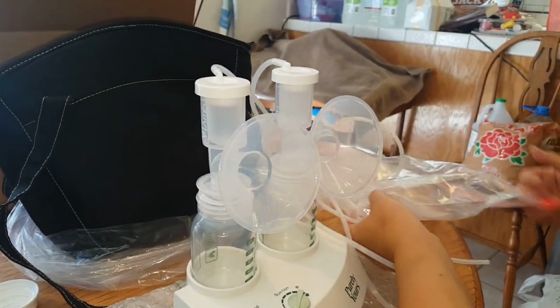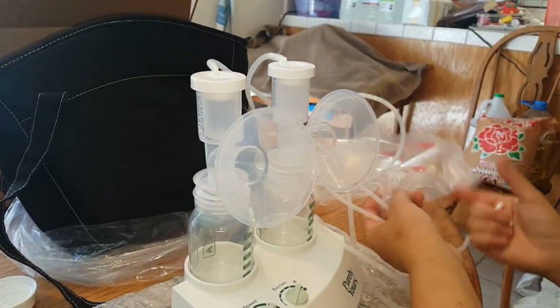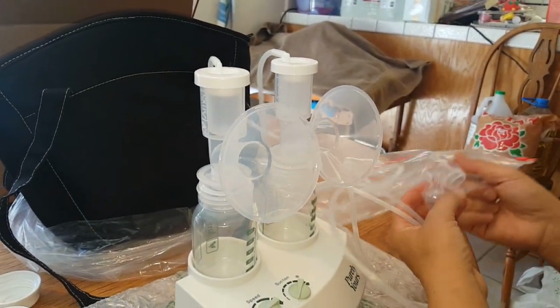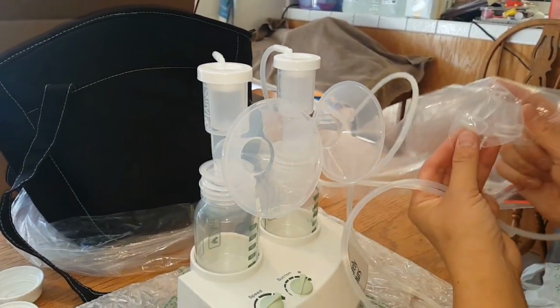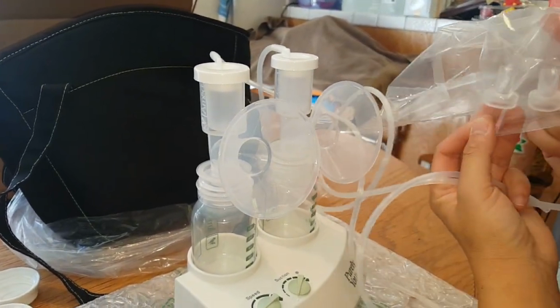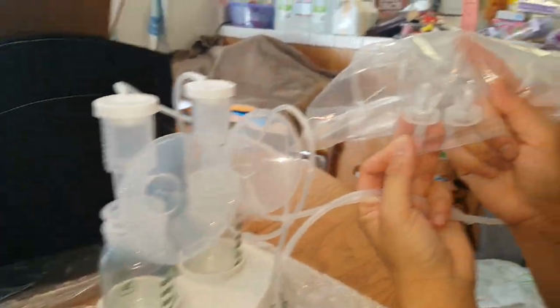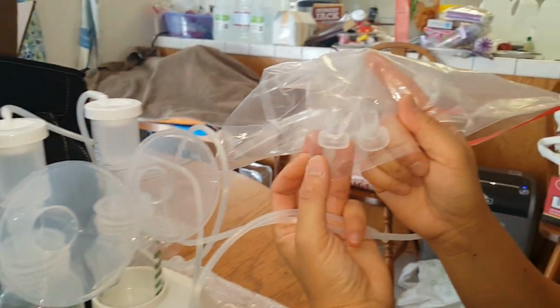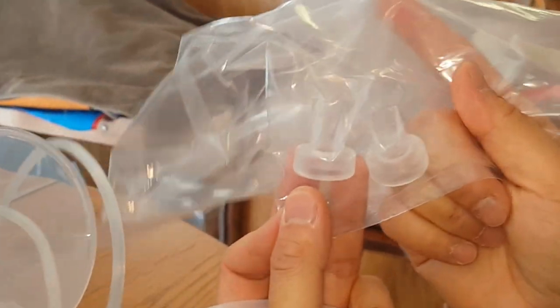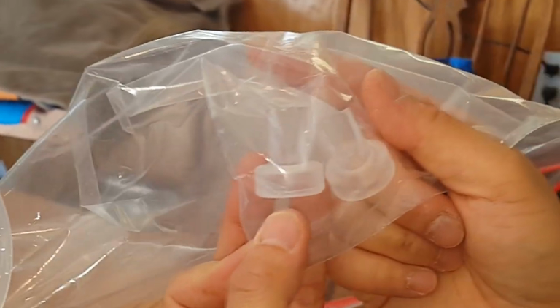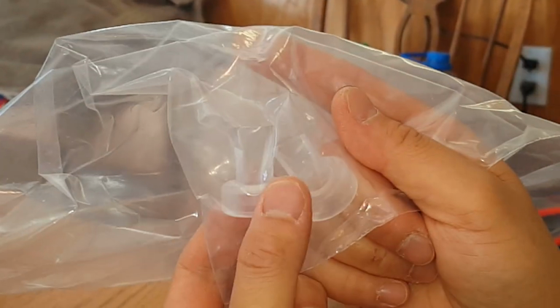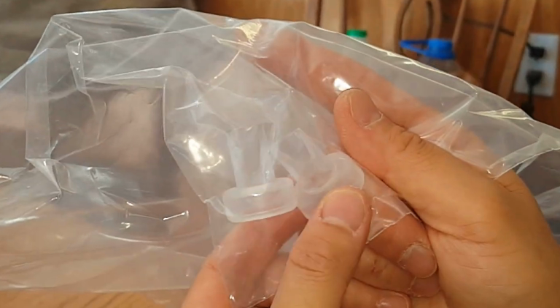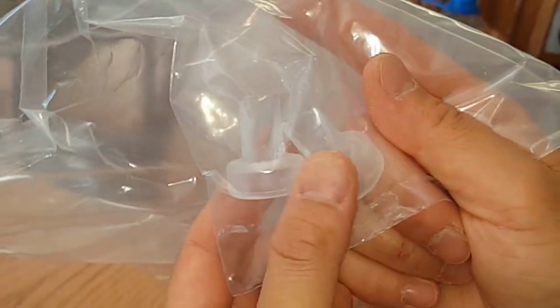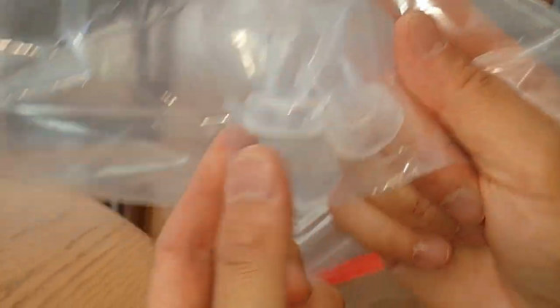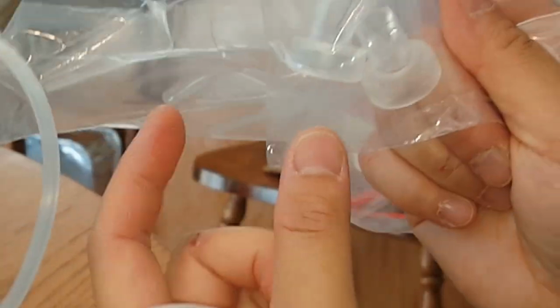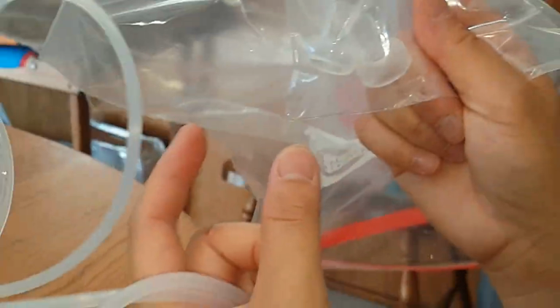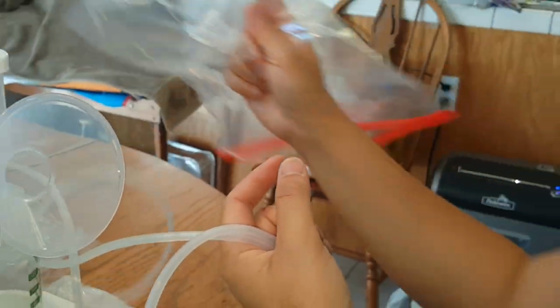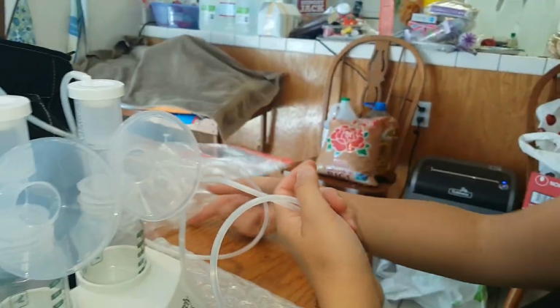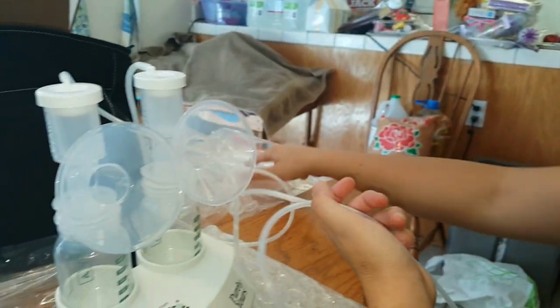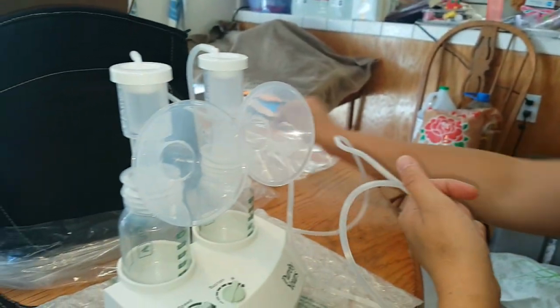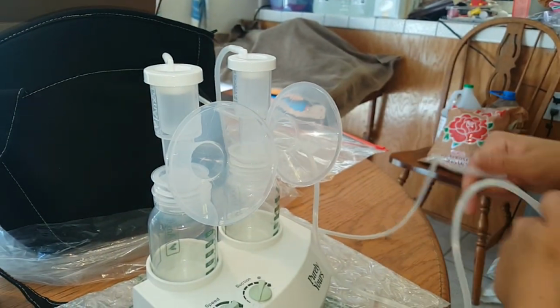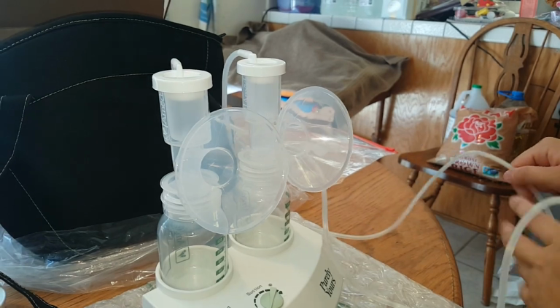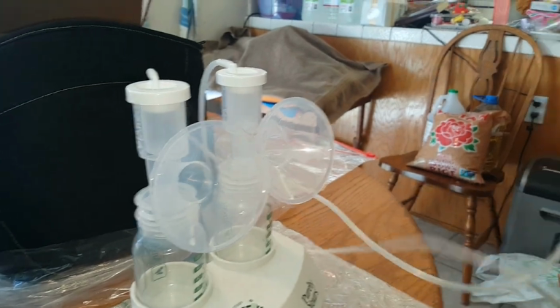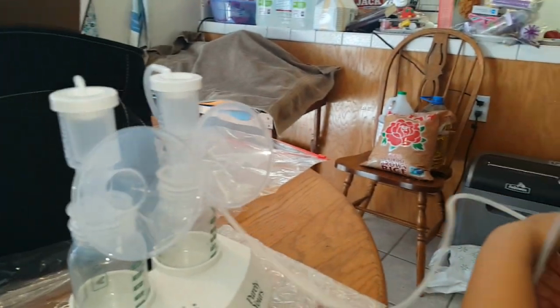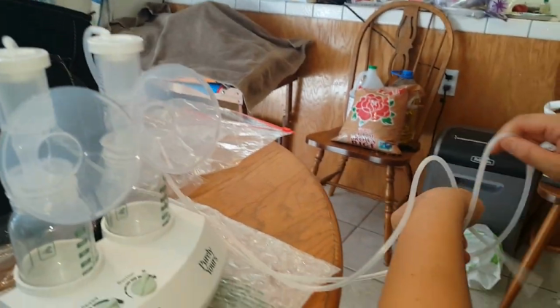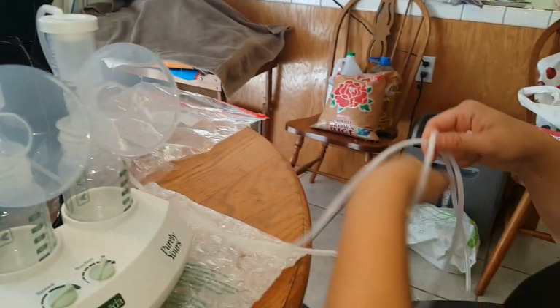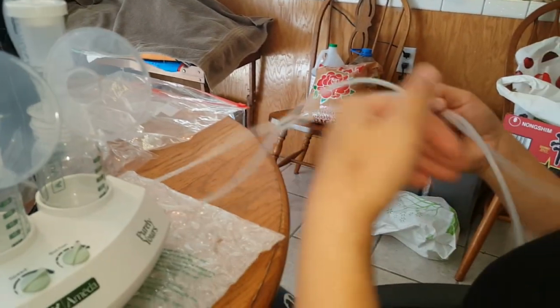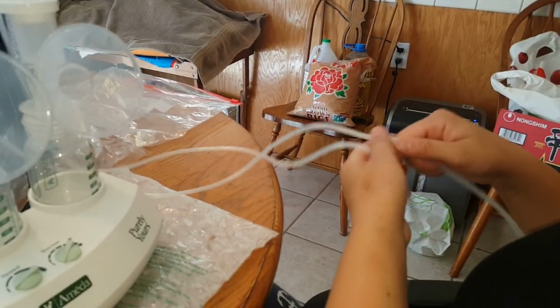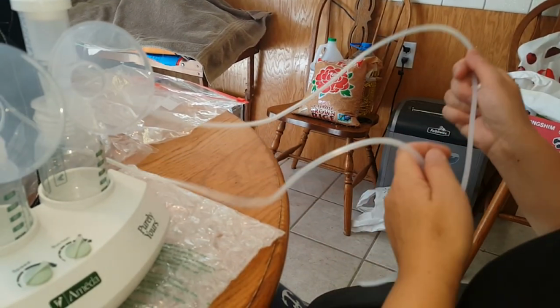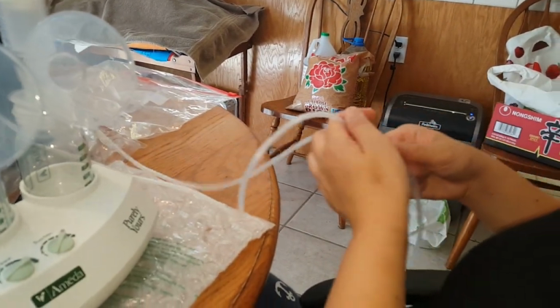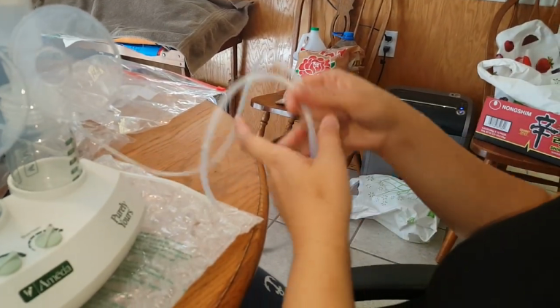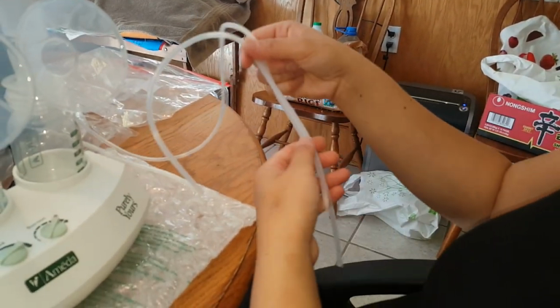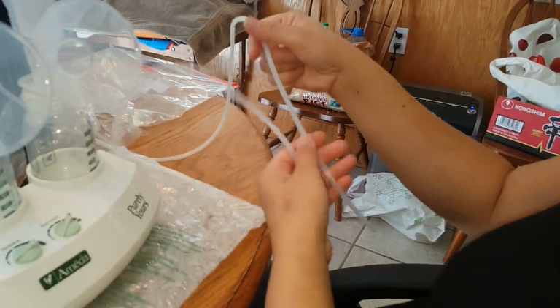They give us an extra set of phalanges, which is critical because, again, sometimes they tear. So you'll have an extra pair.